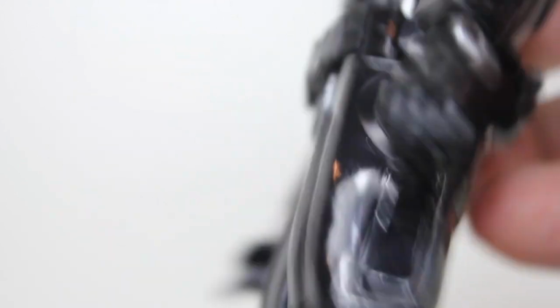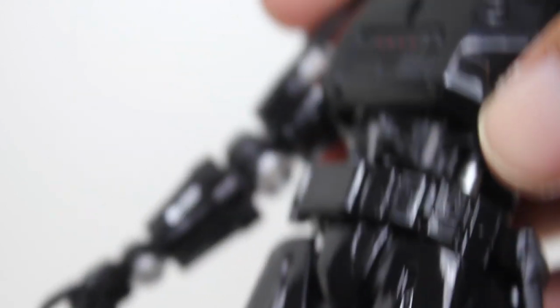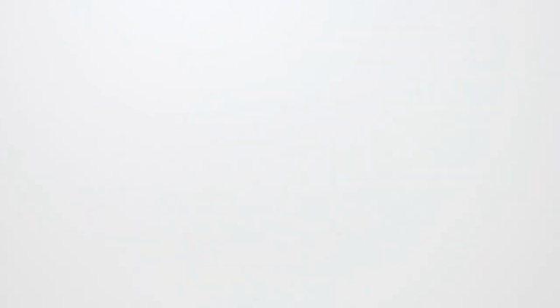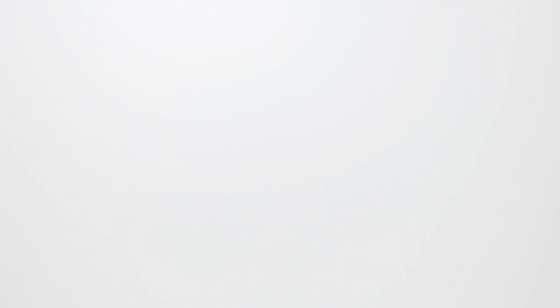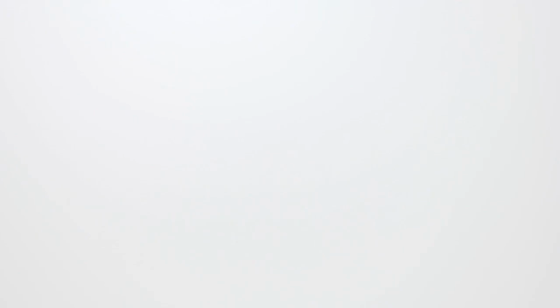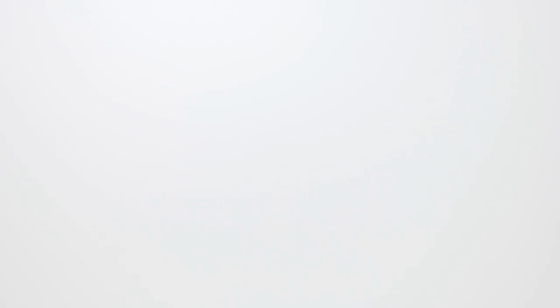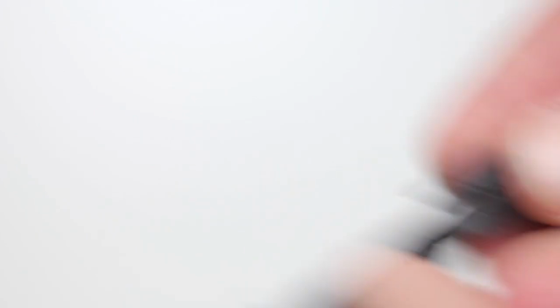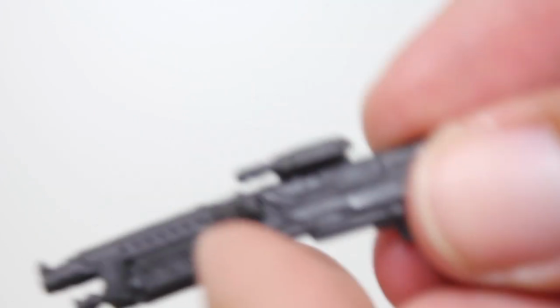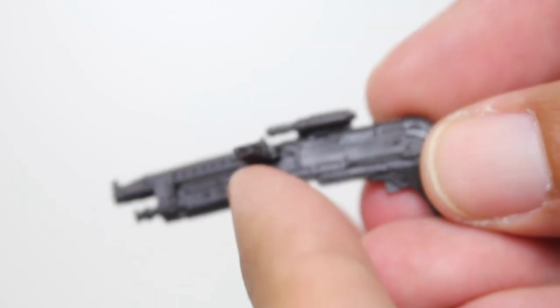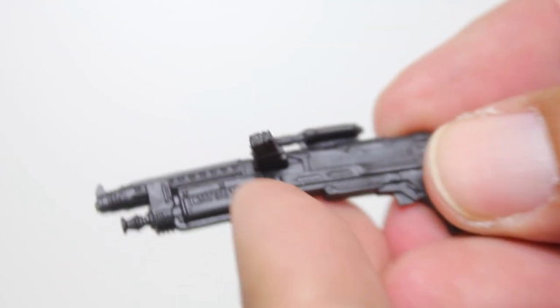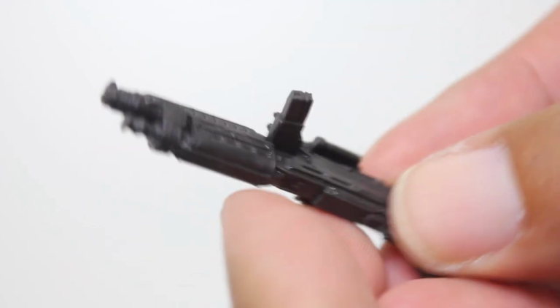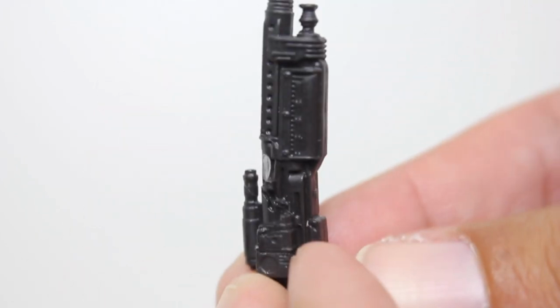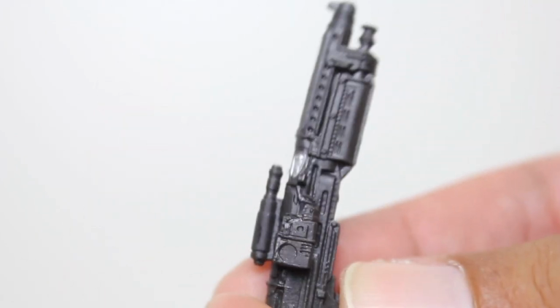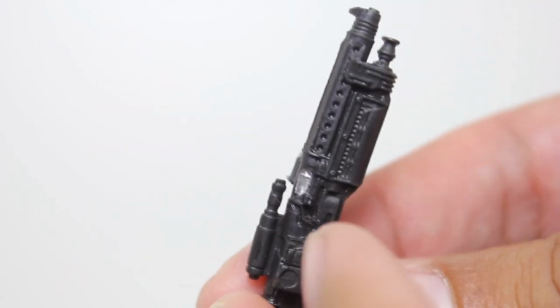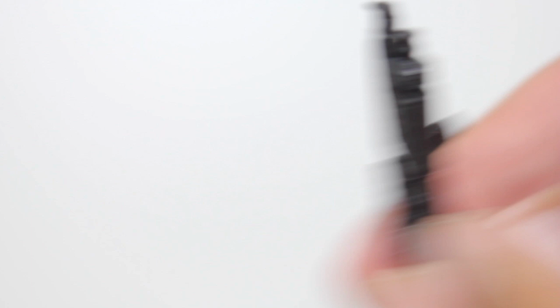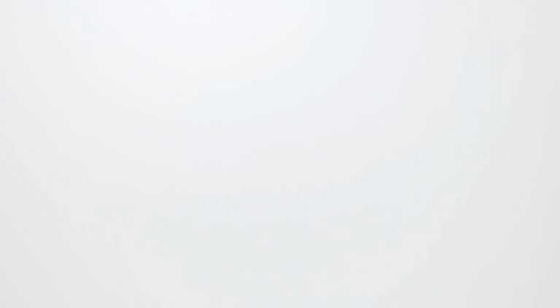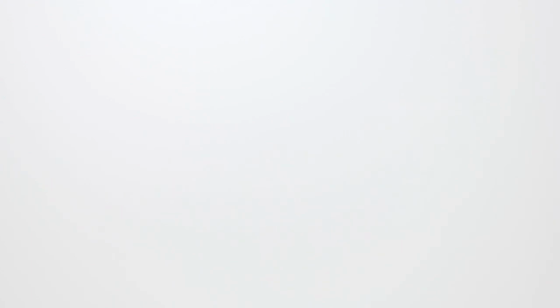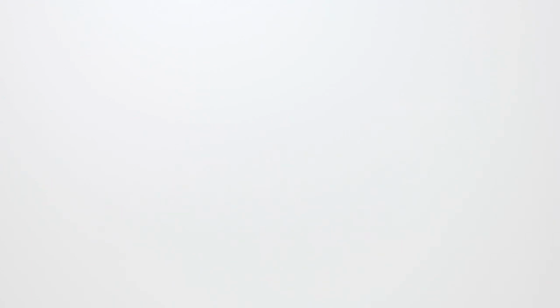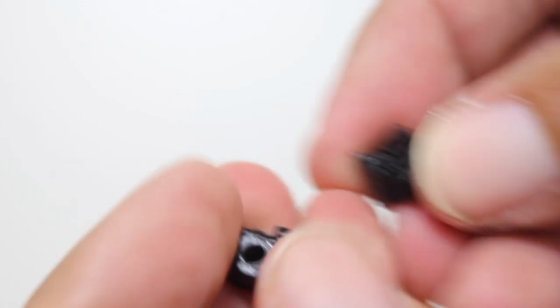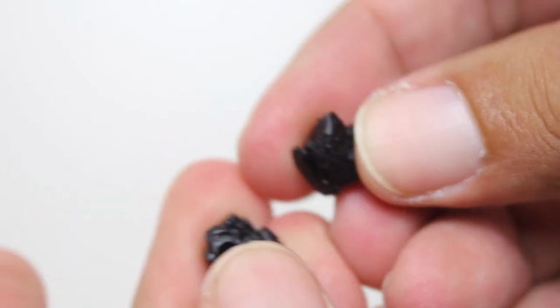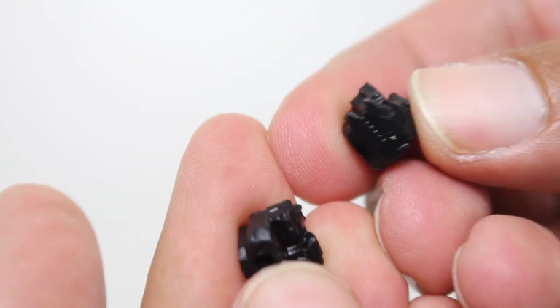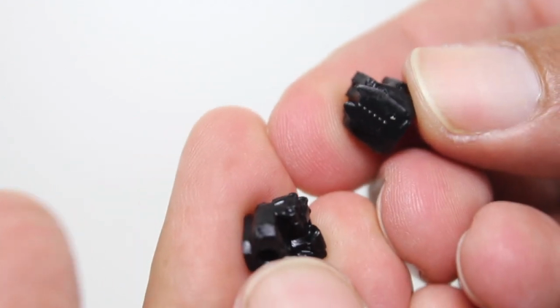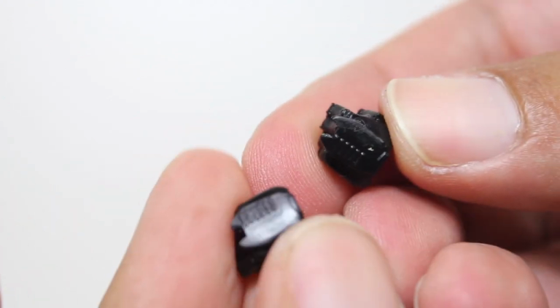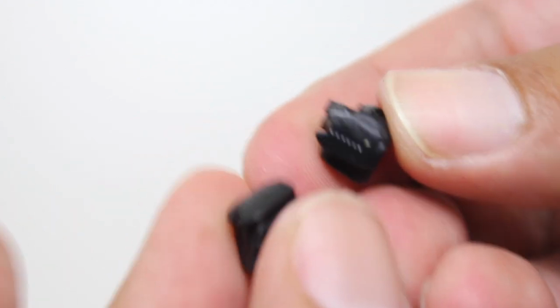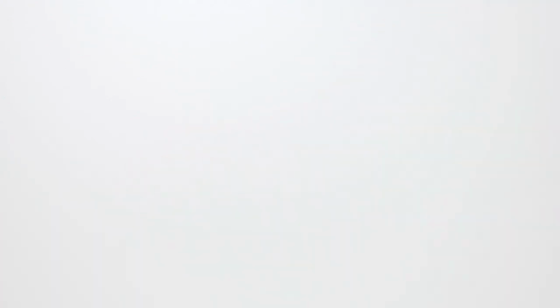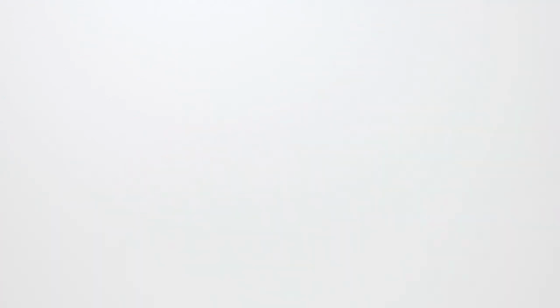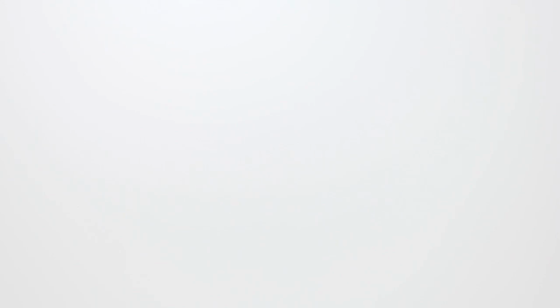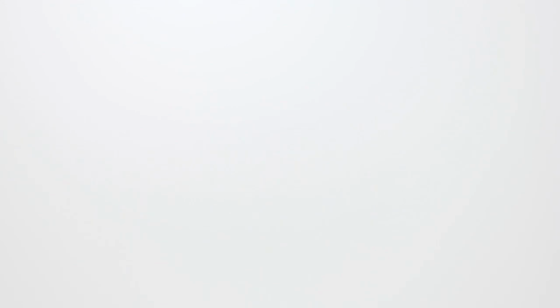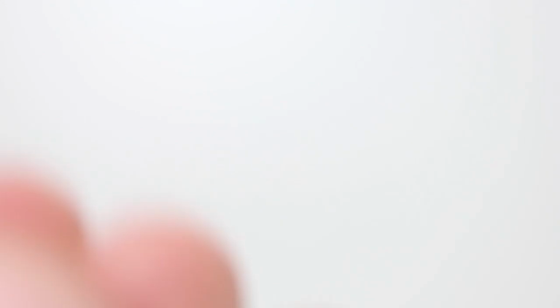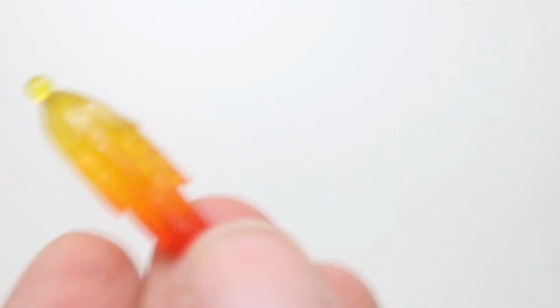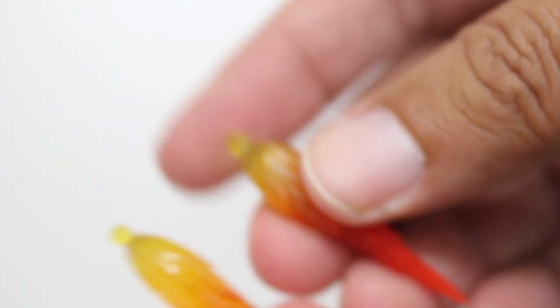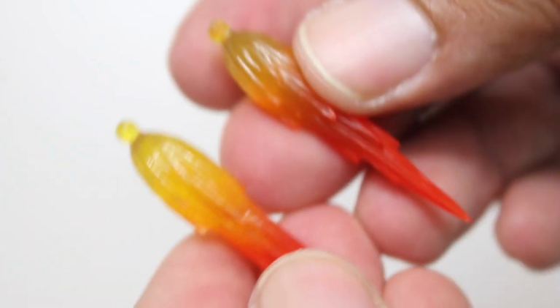We do get some accessories: we get this blaster, with a little bit of silver paint on it right there. And then we get some fist hands, which we'll change onto the figure in a moment, and these little rocket blasts for the feet.